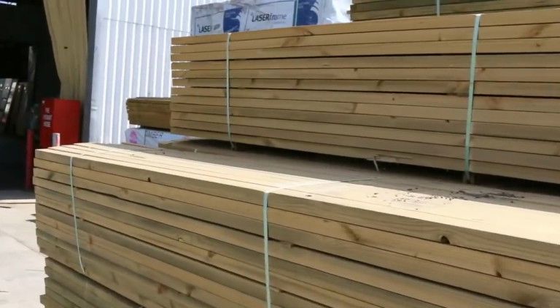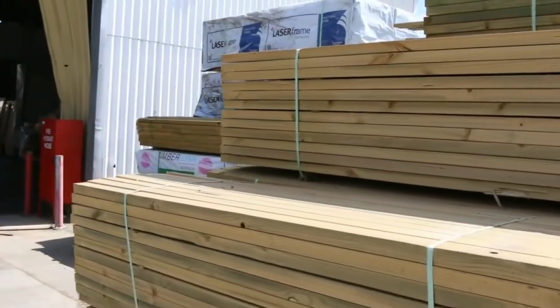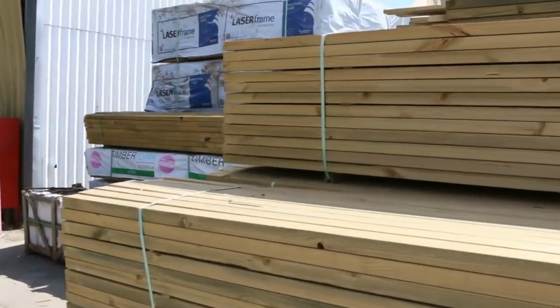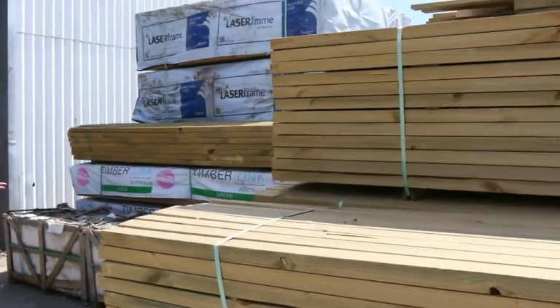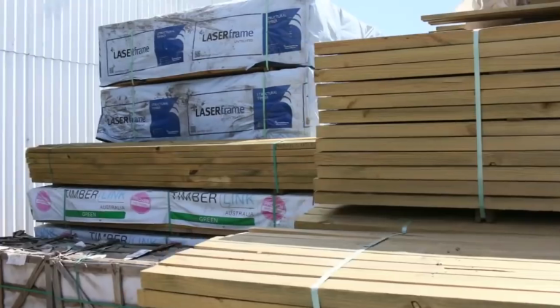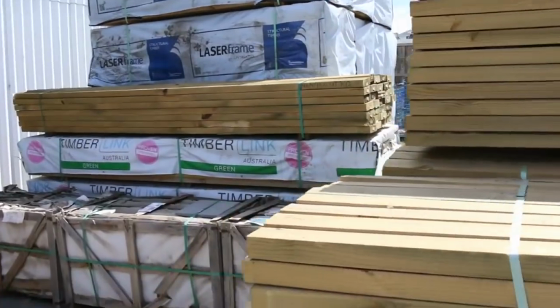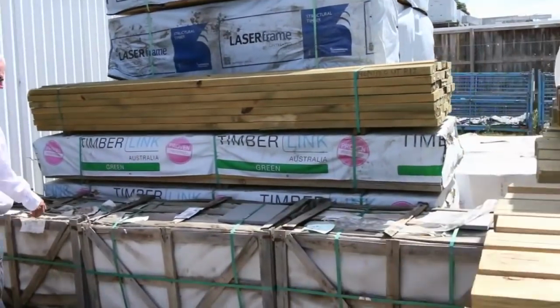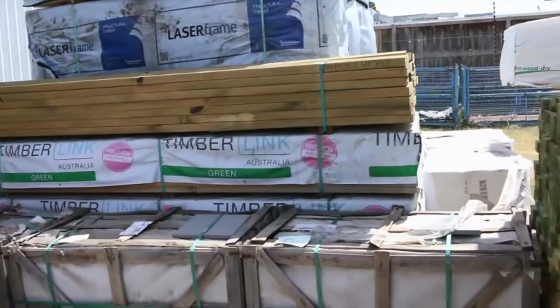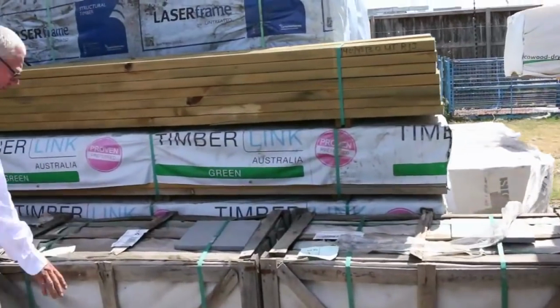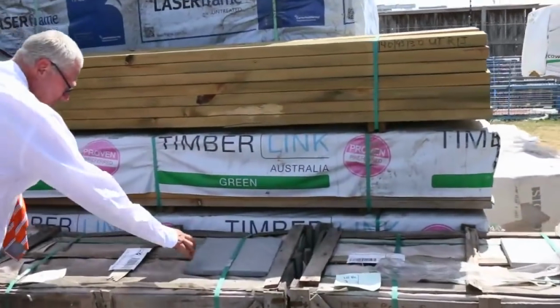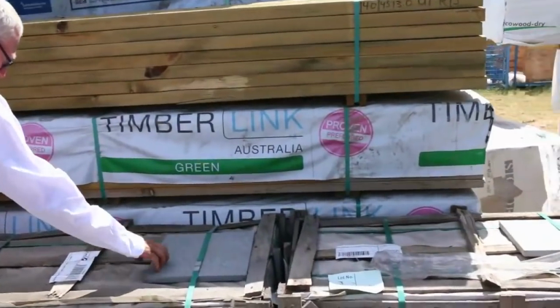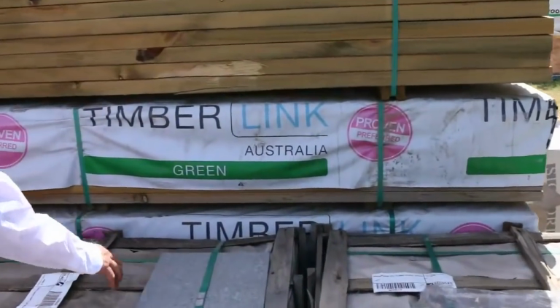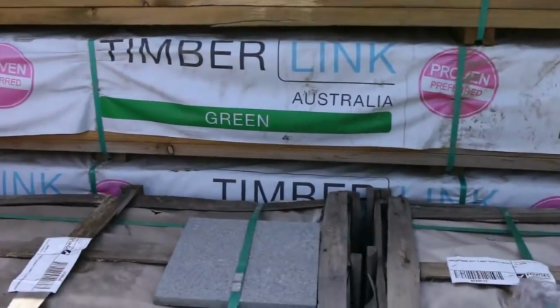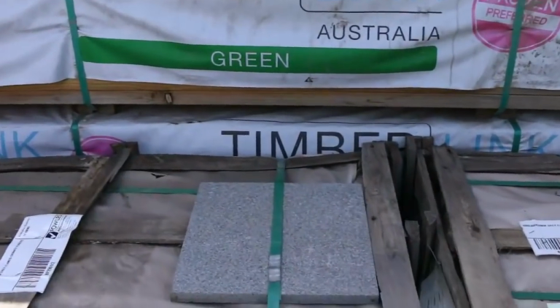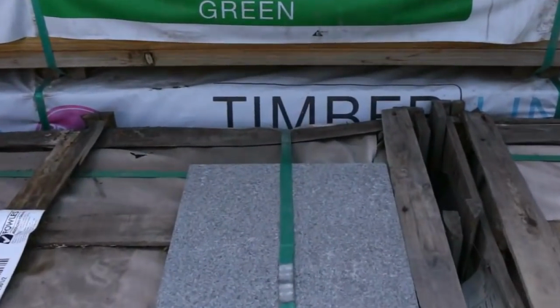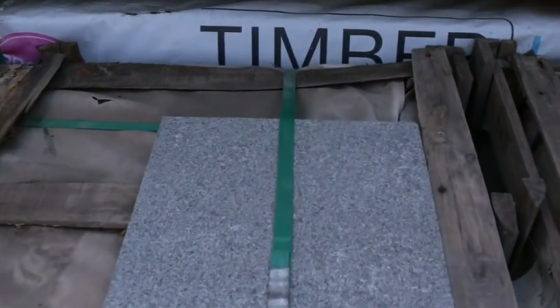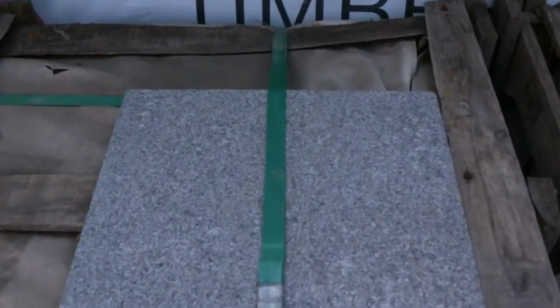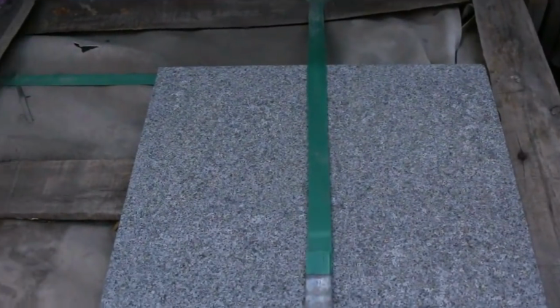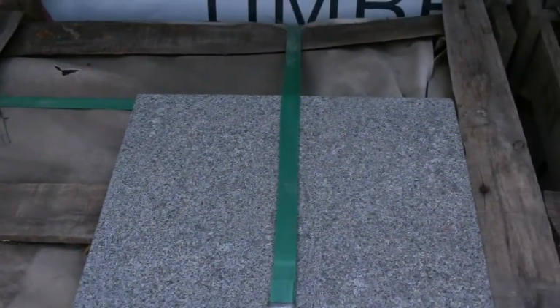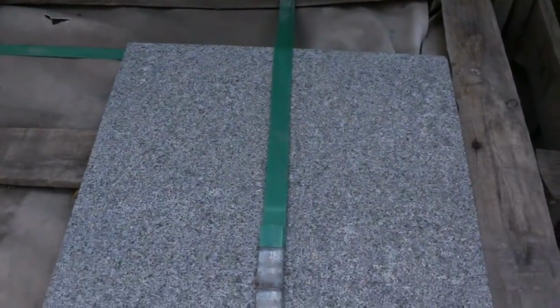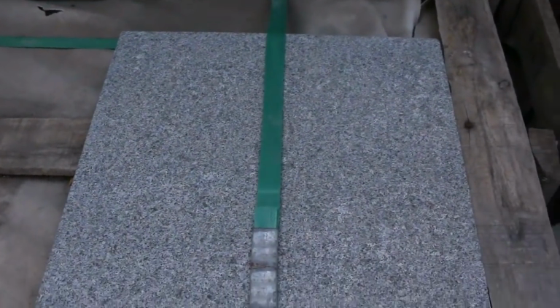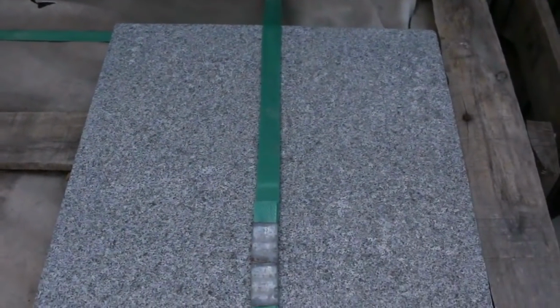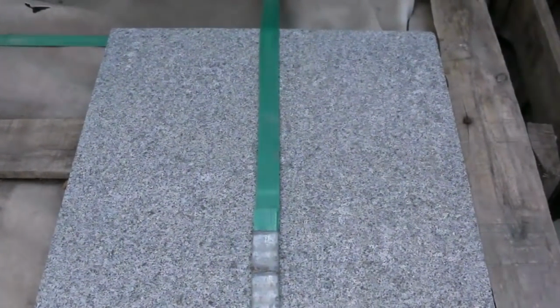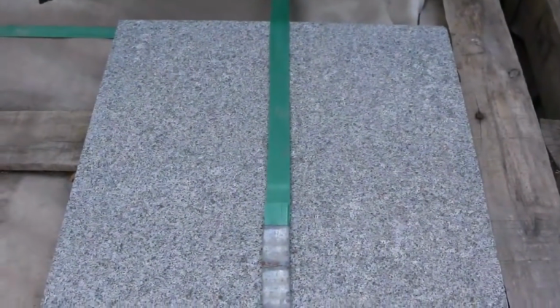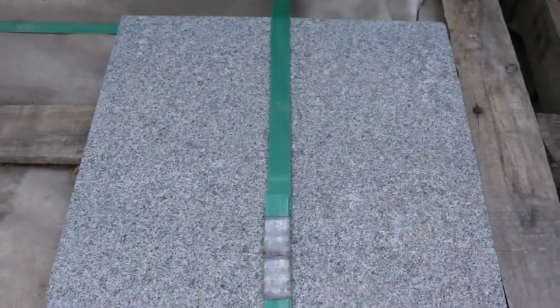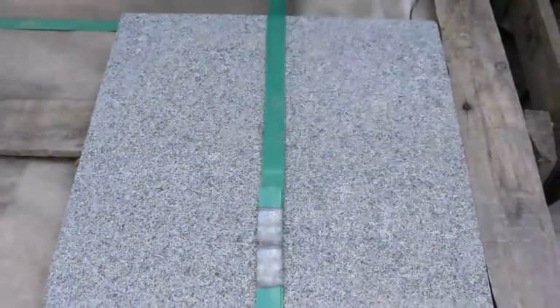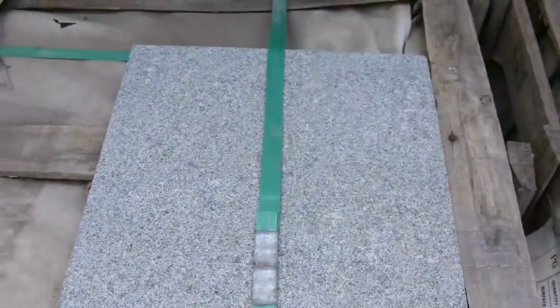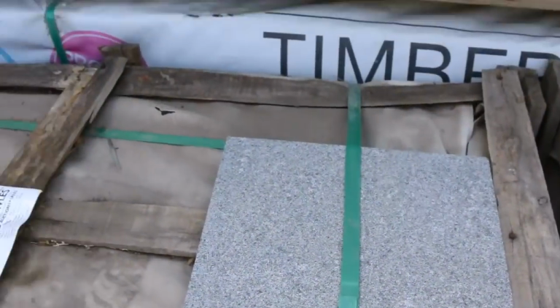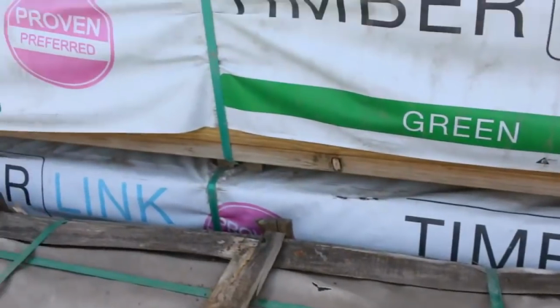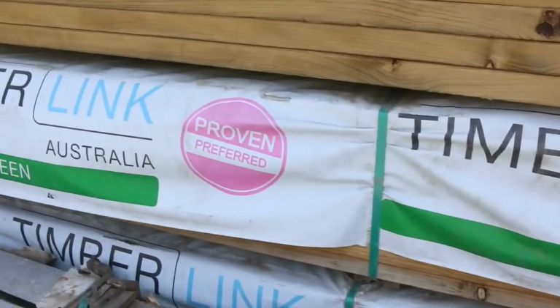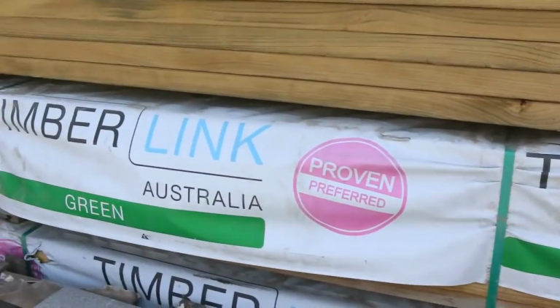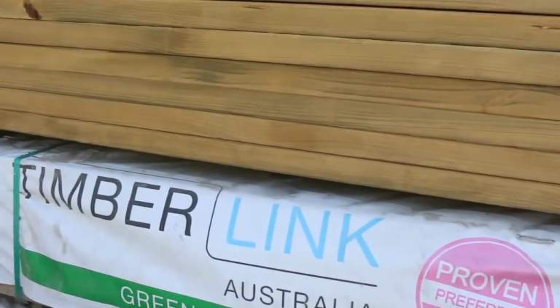Lots one, two, and three tomorrow — some really really nice-looking pavers. Absolutely sensational-looking pavers there. Three lots of those, so if you've been looking for paving, make sure you don't miss out. They're right at the beginning of the auction tomorrow.